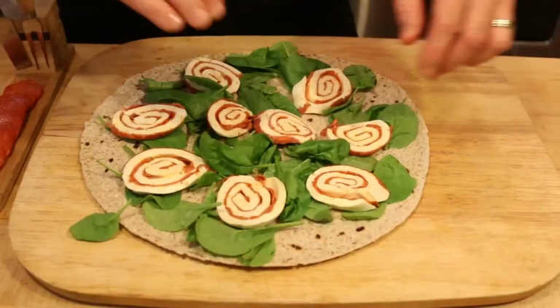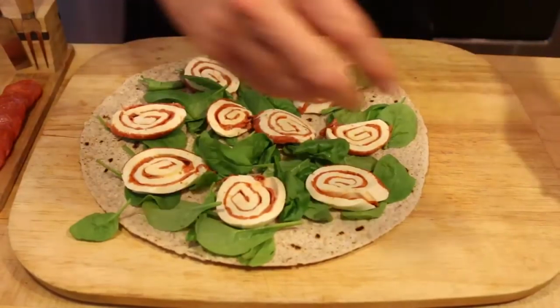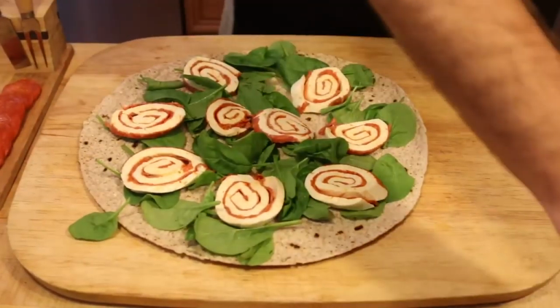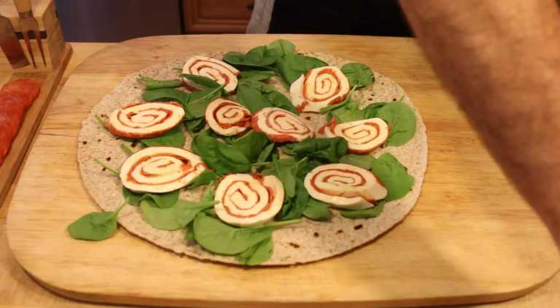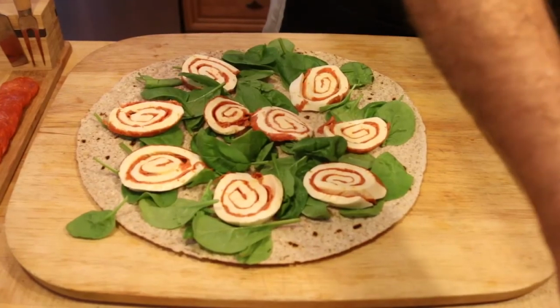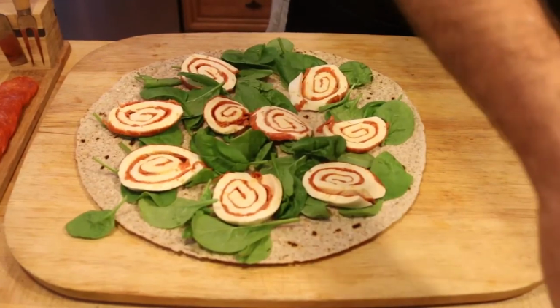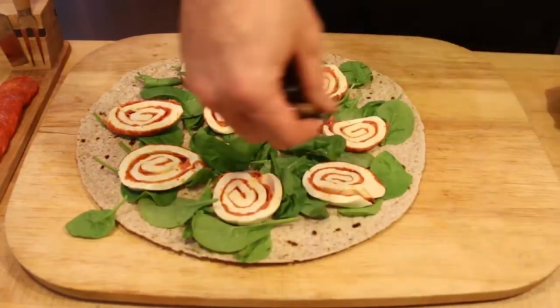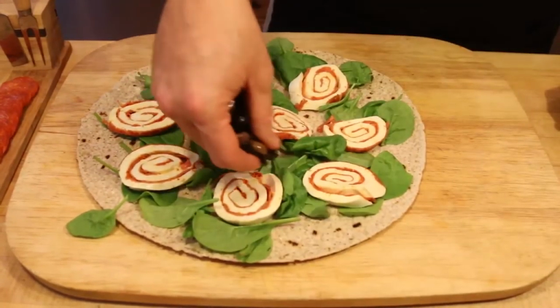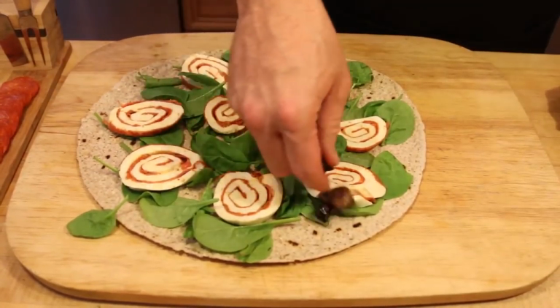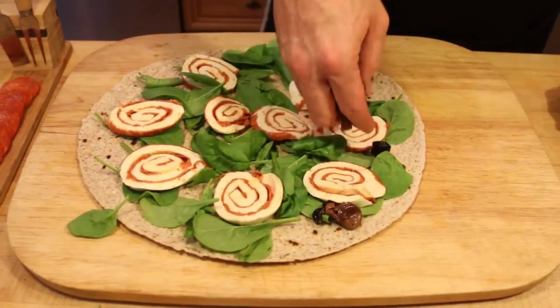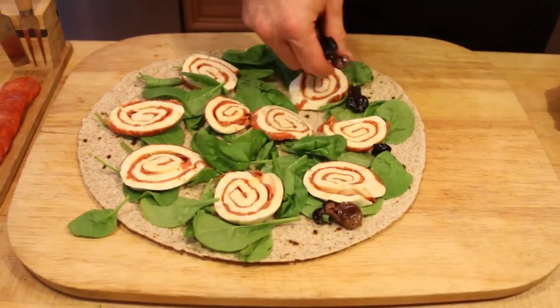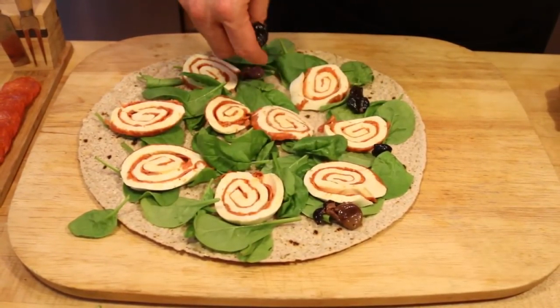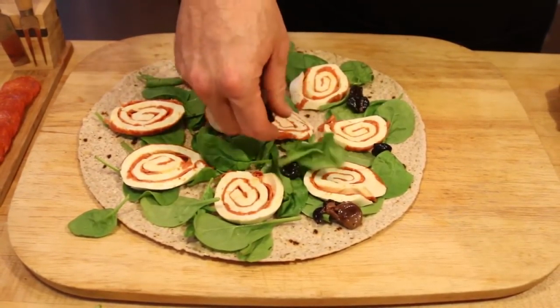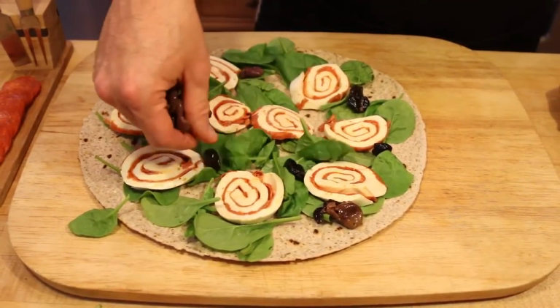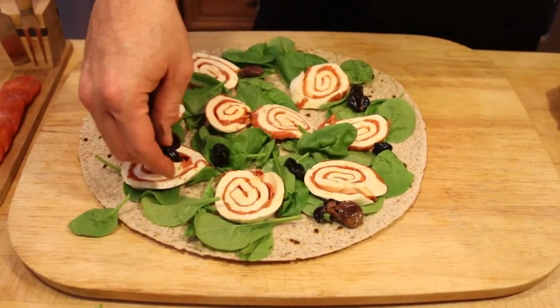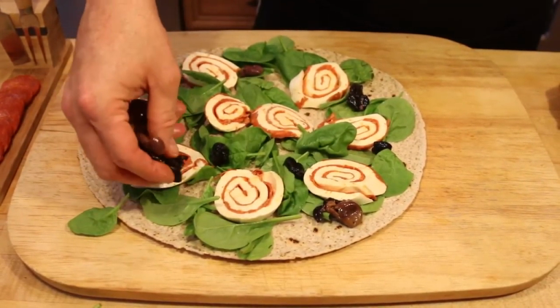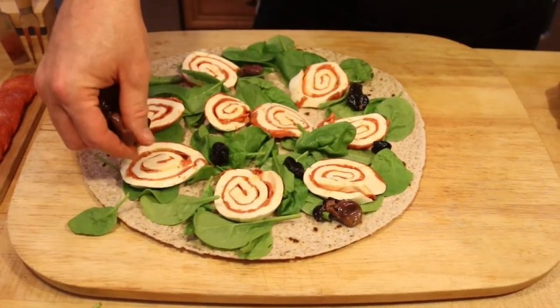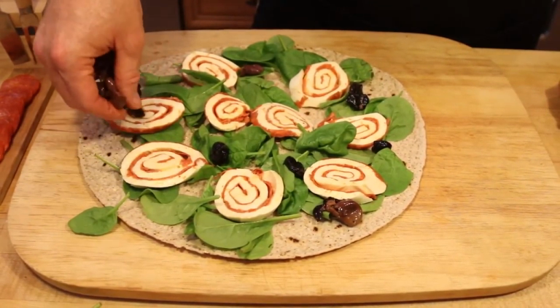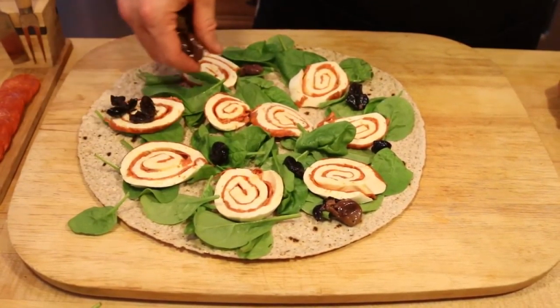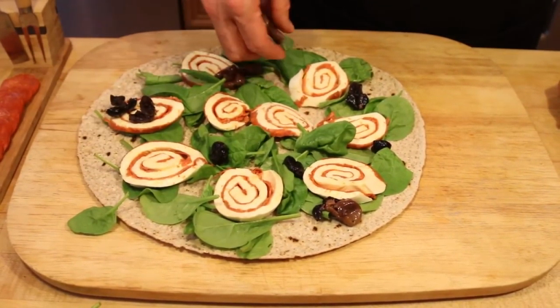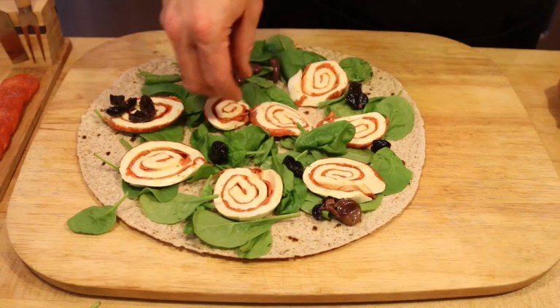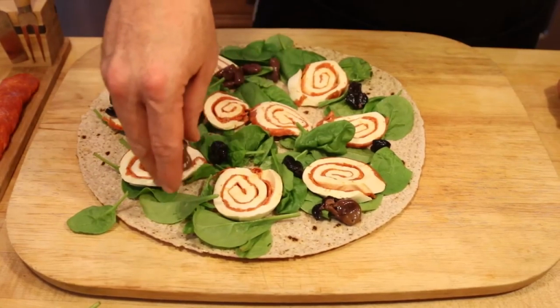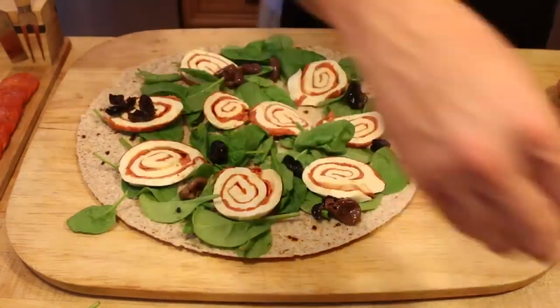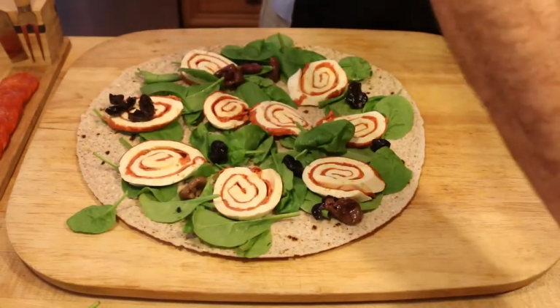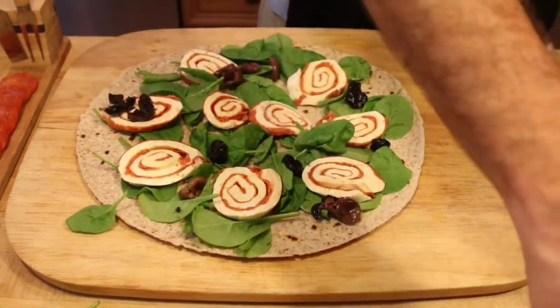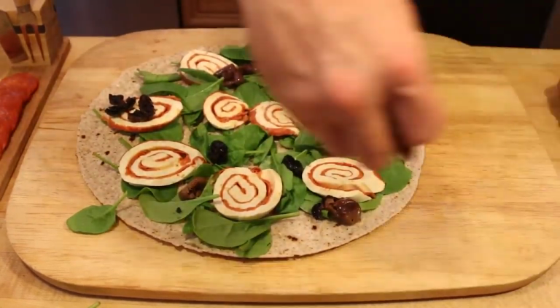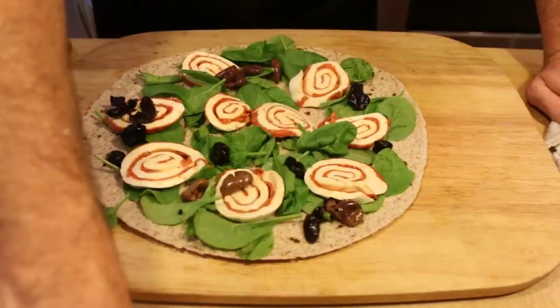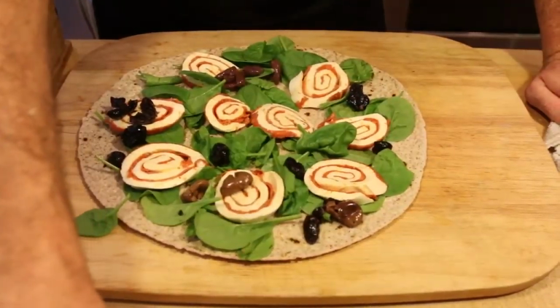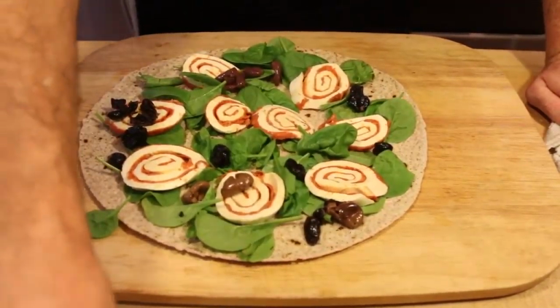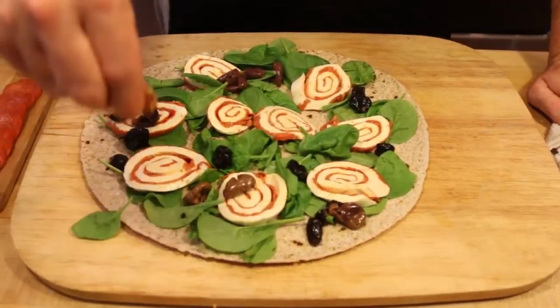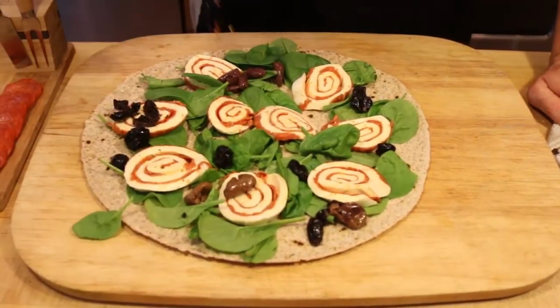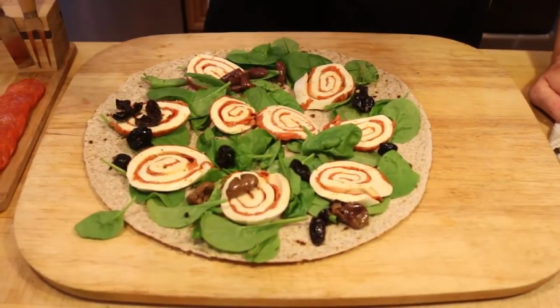I like to put, for a little extra color and flavor, some nice Italian olives — a couple different kinds. And I put a little red pepper flakes.